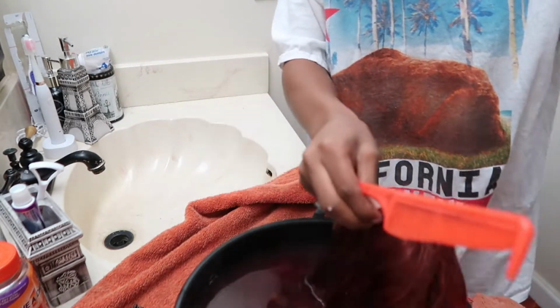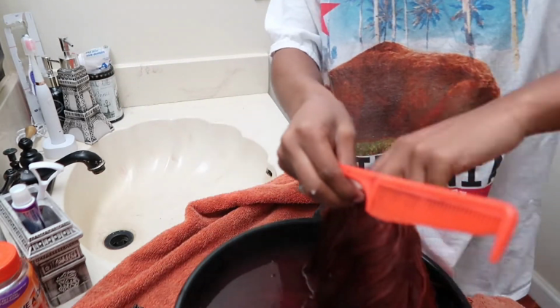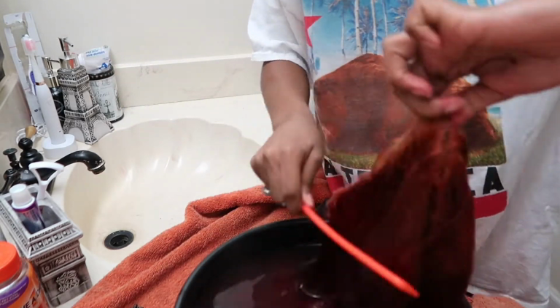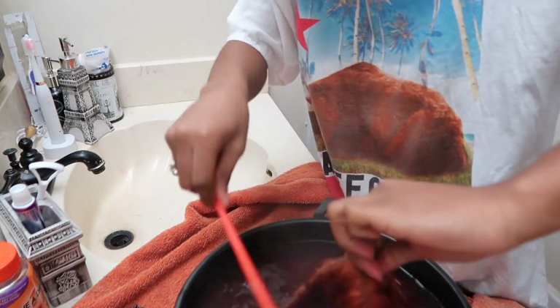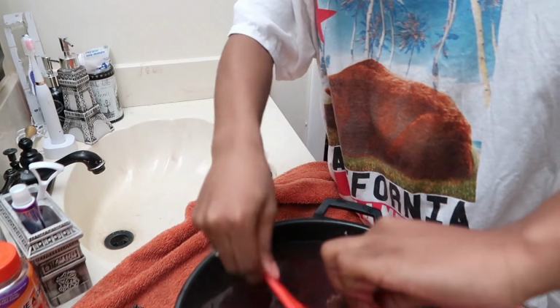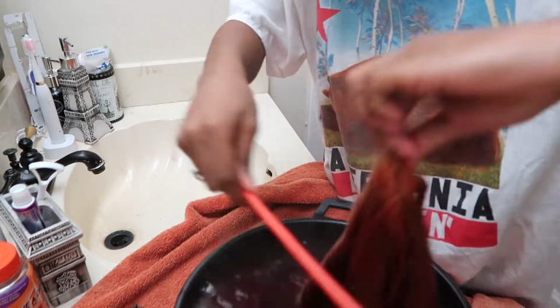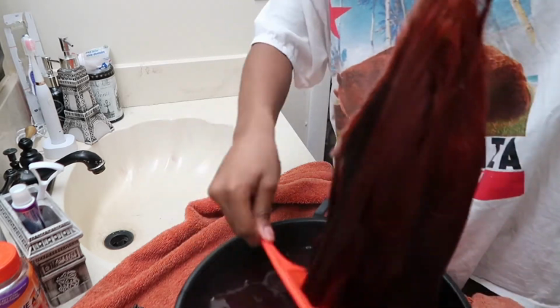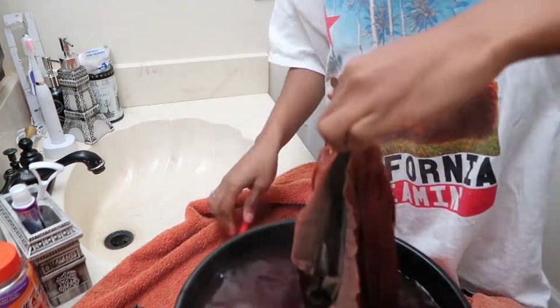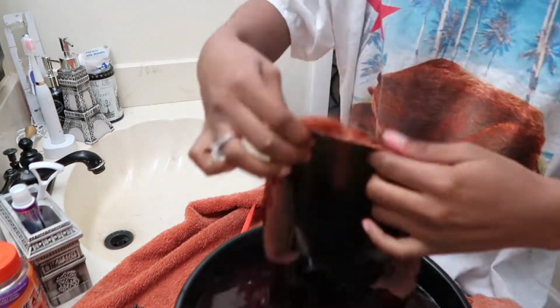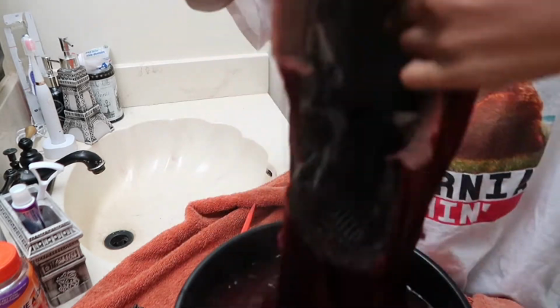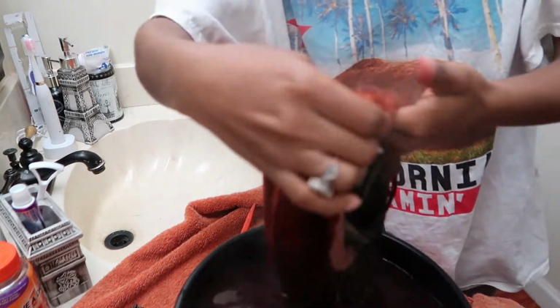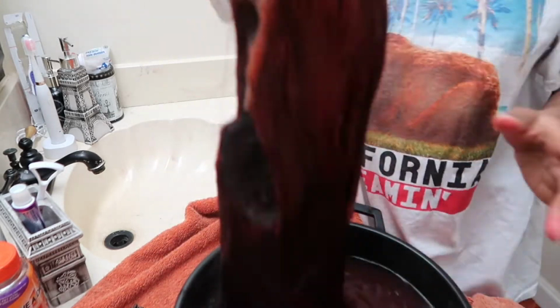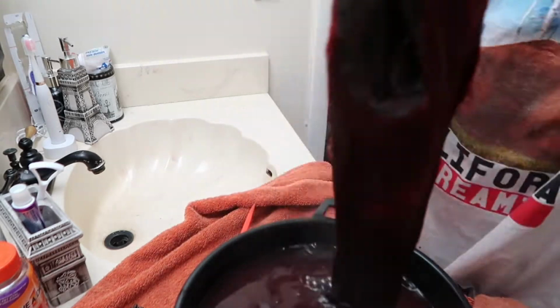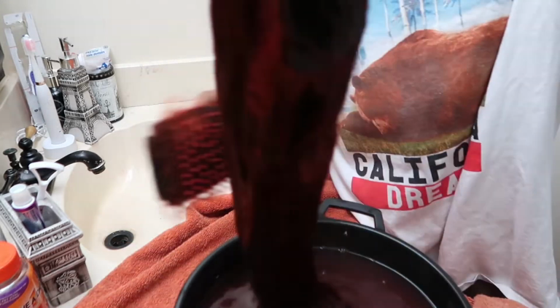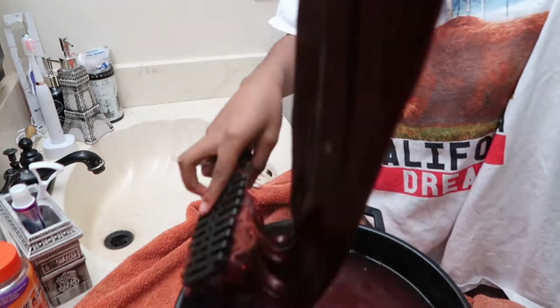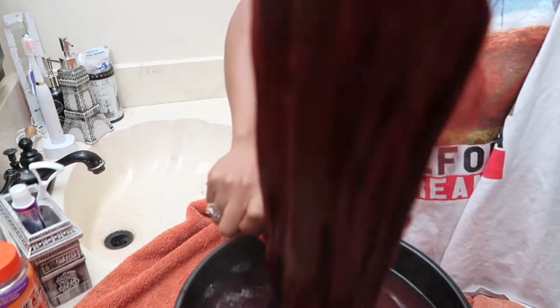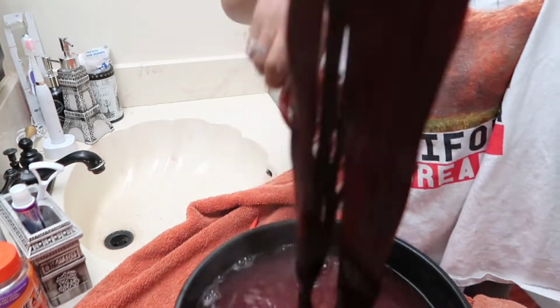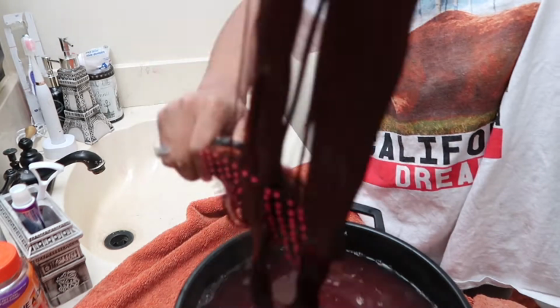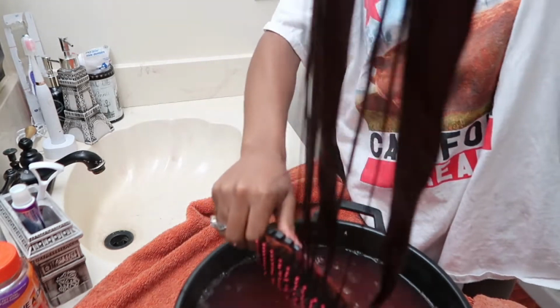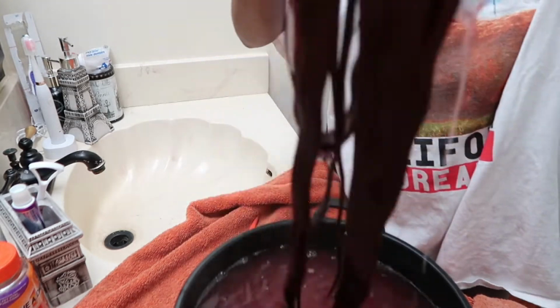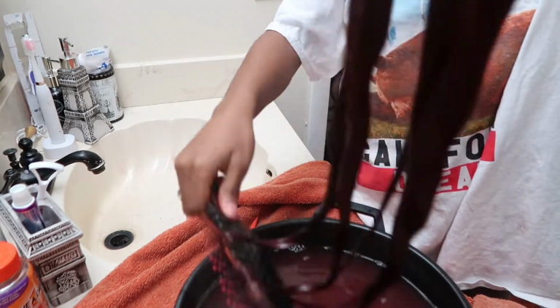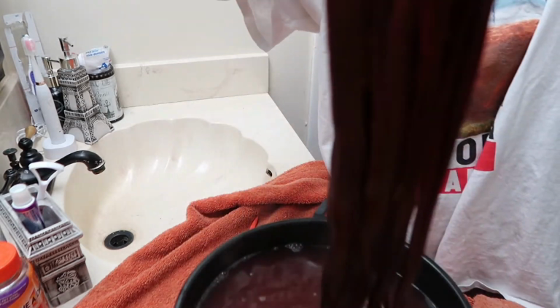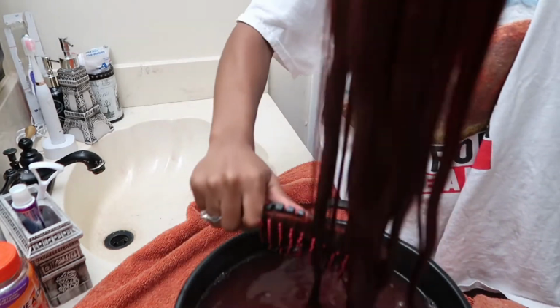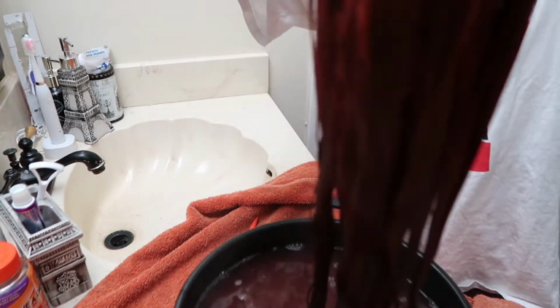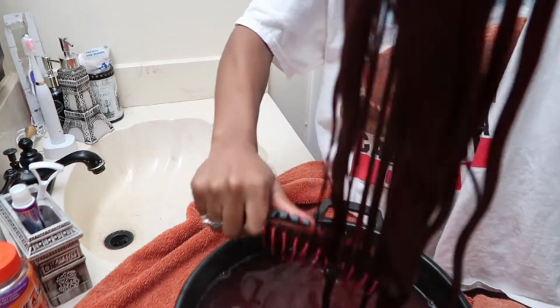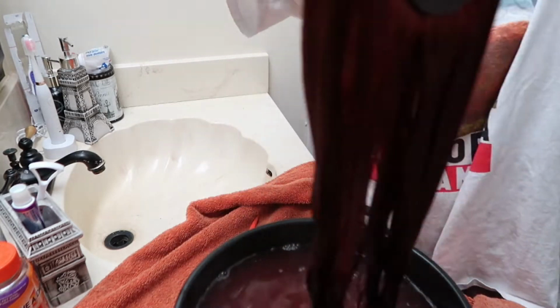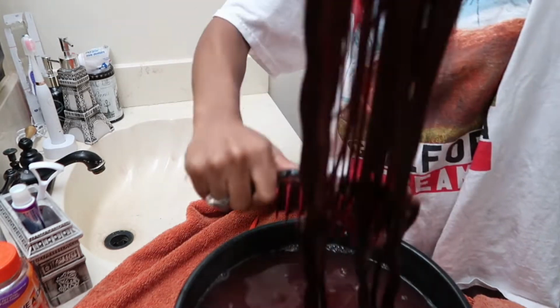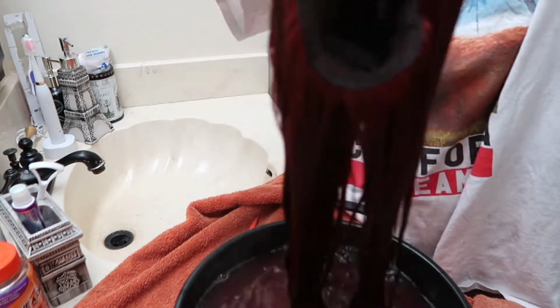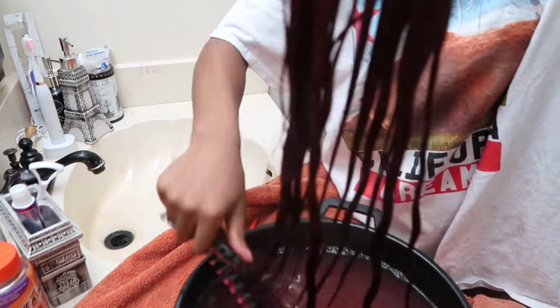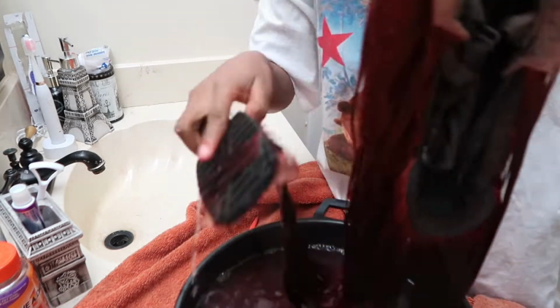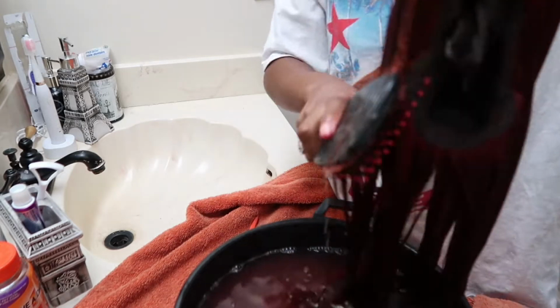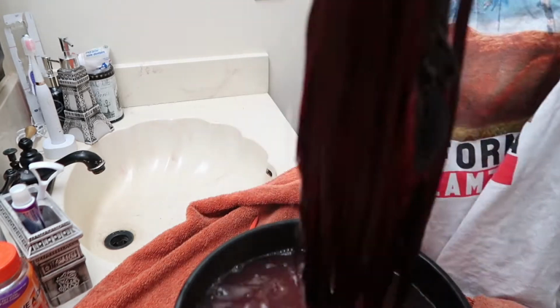Y'all, that water was steaming hot — I could barely even put my fingers in it. I'm over here trying to hold it with the tips of my fingers; it was not working, that water was just too hot for me. But it came out cute!